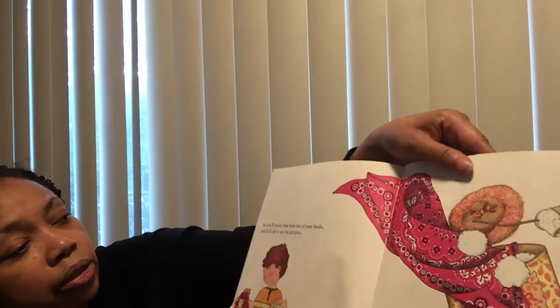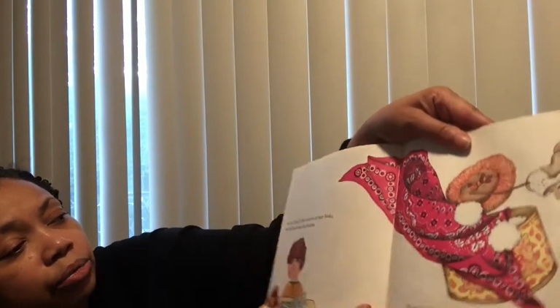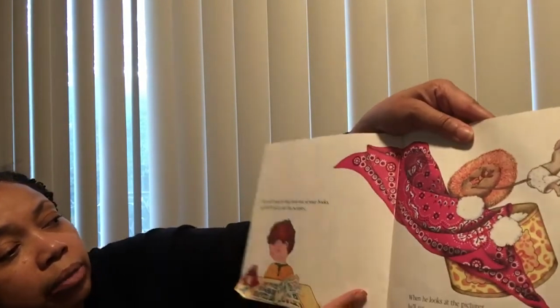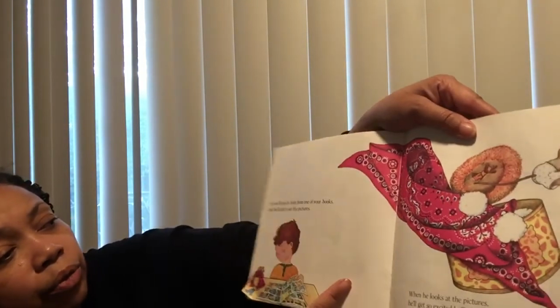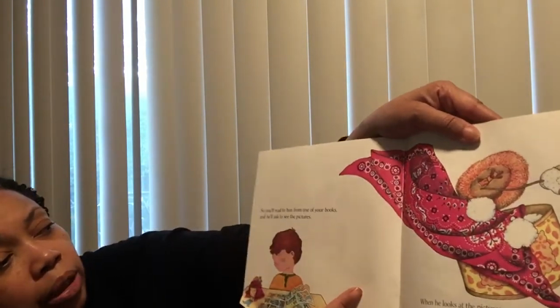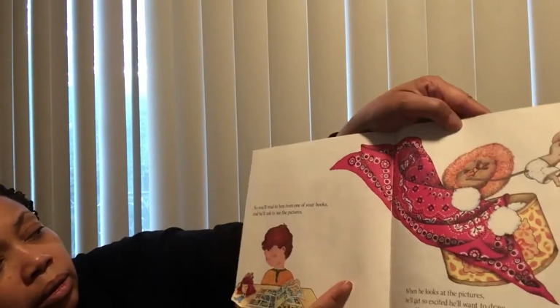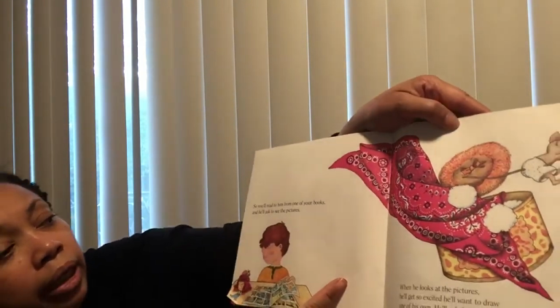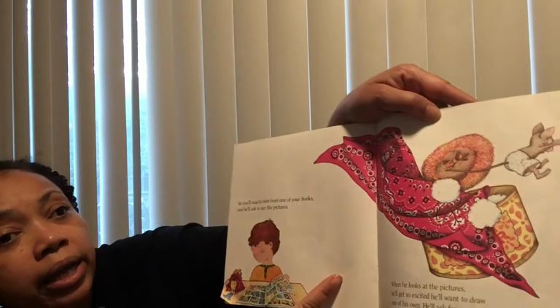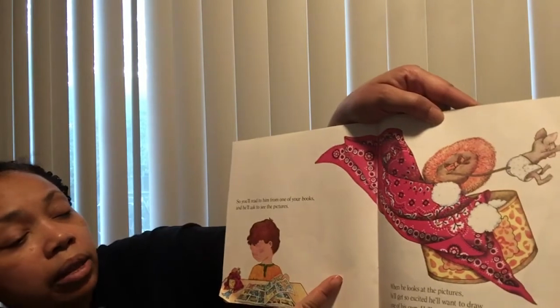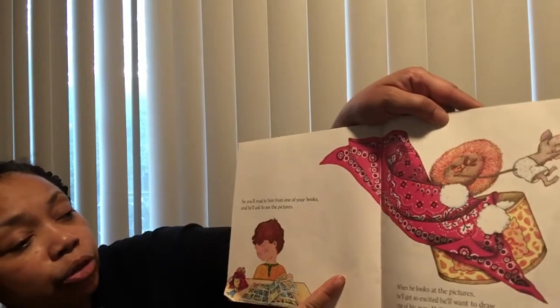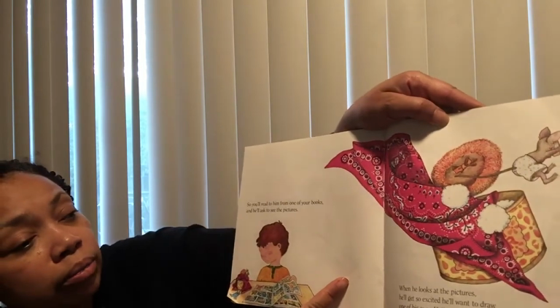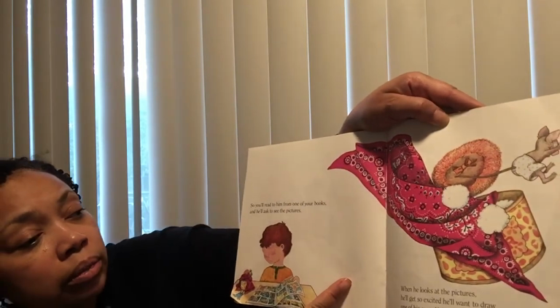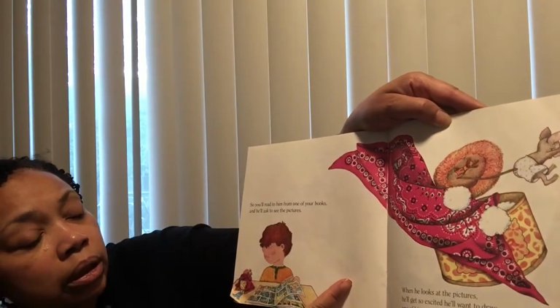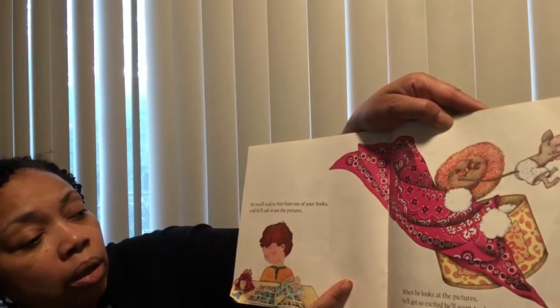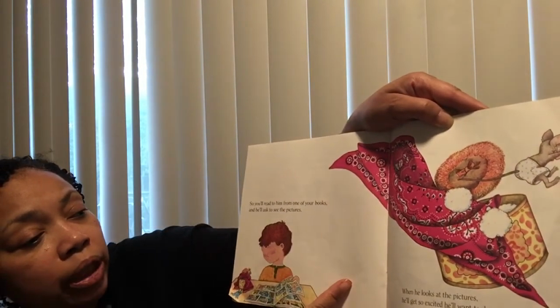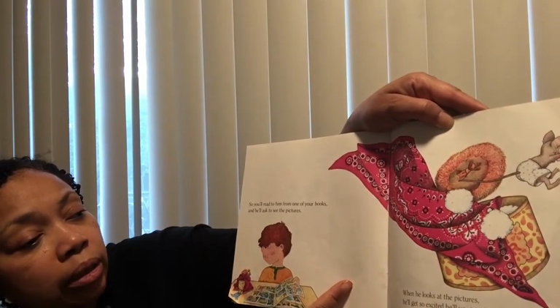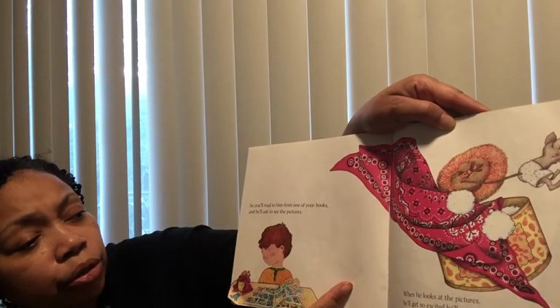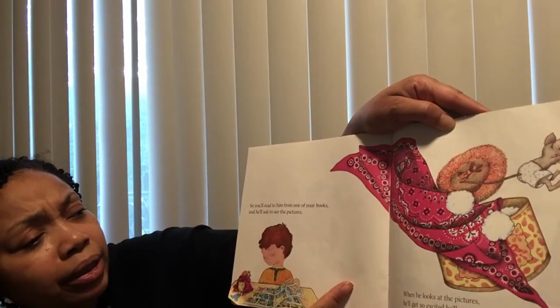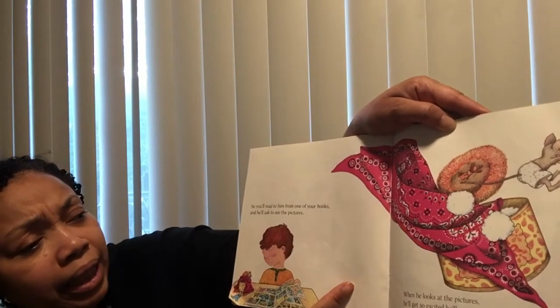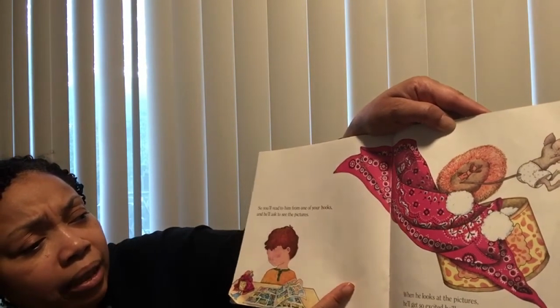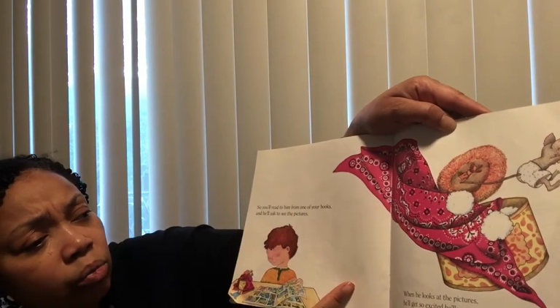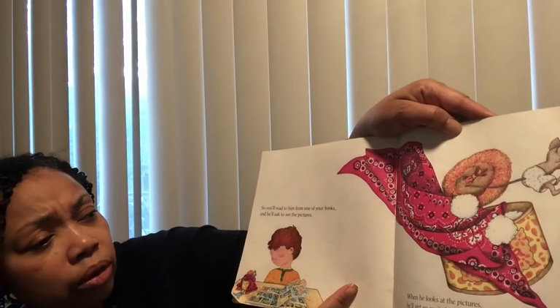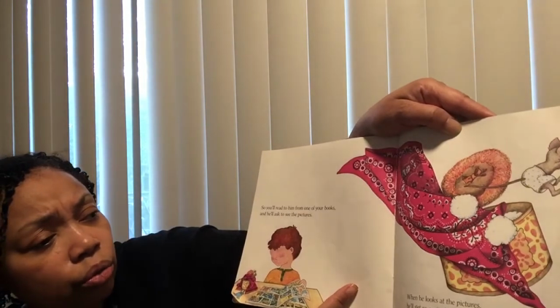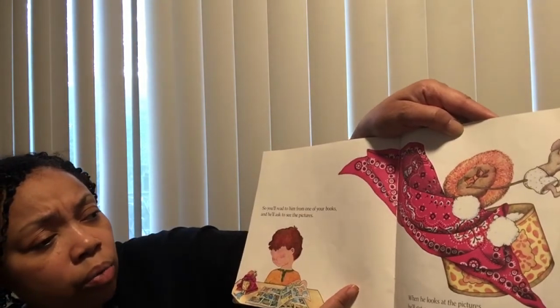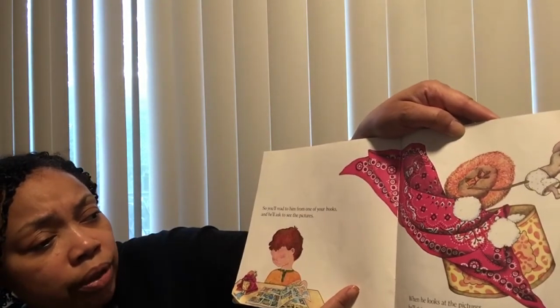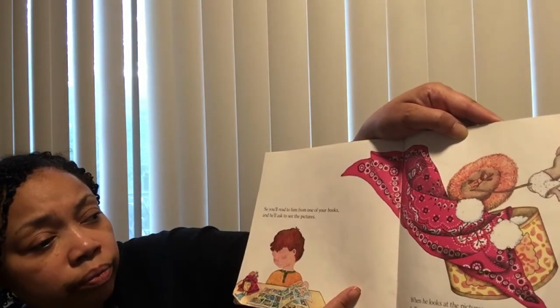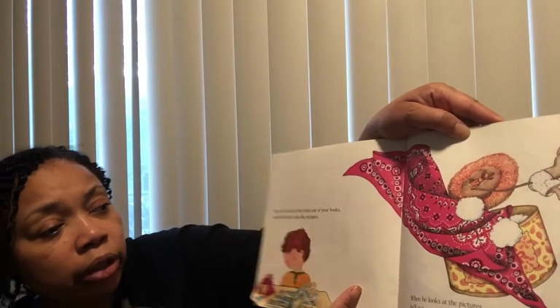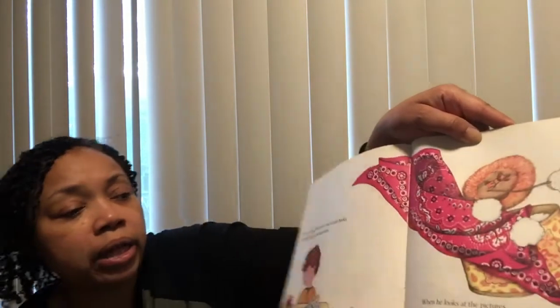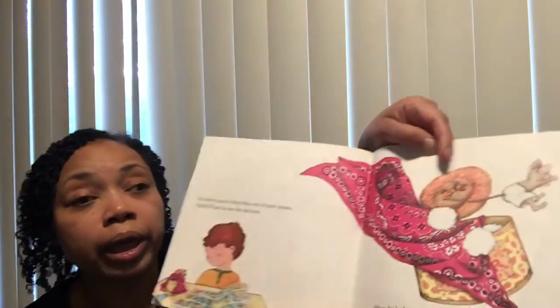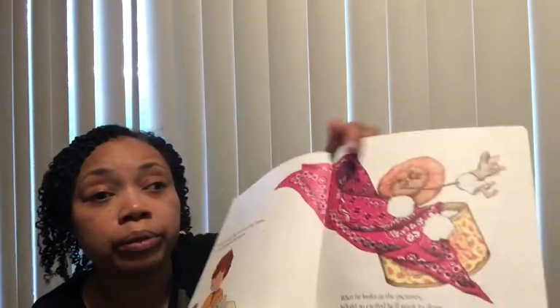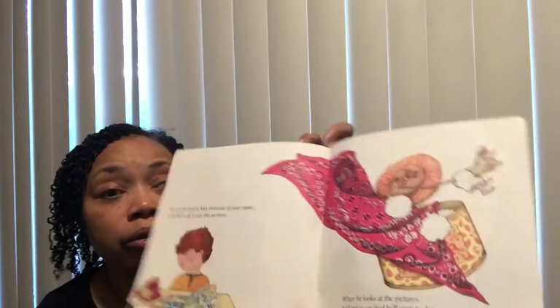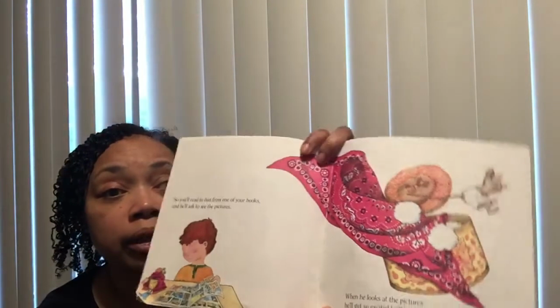So you'll read to him from one of your books and he'll ask to see the pictures. When he looks at the pictures, he'll get so excited he'll want to draw one of his own. He'll ask for paper and crayons.